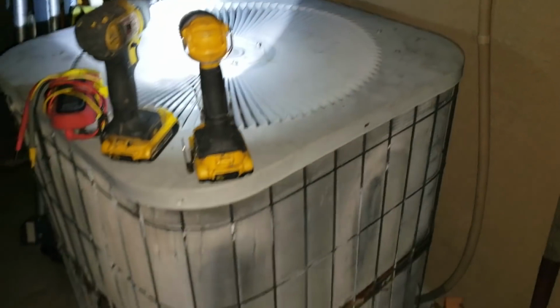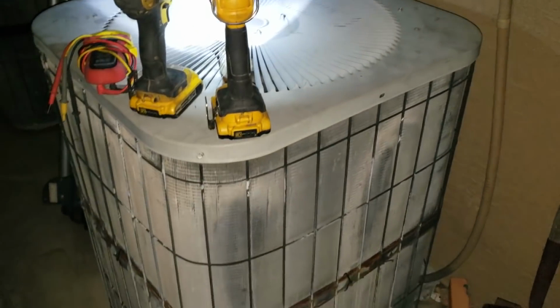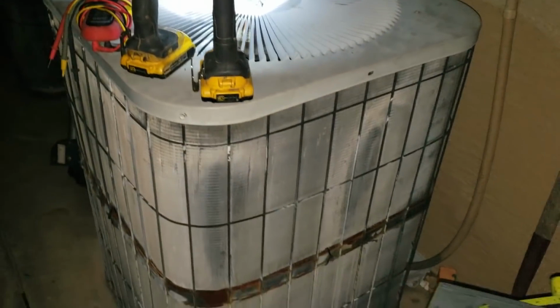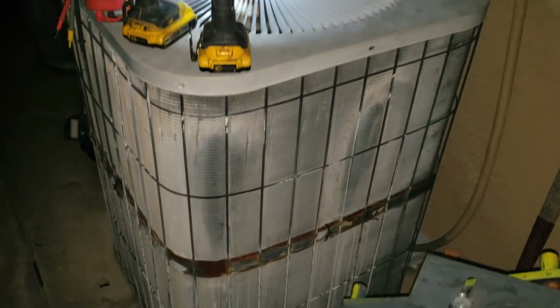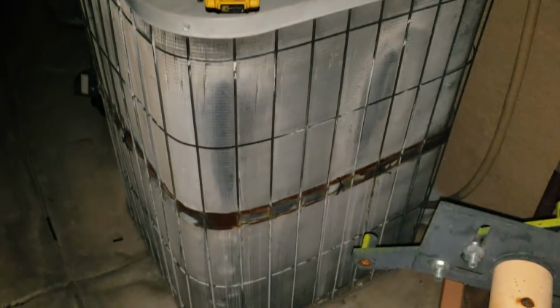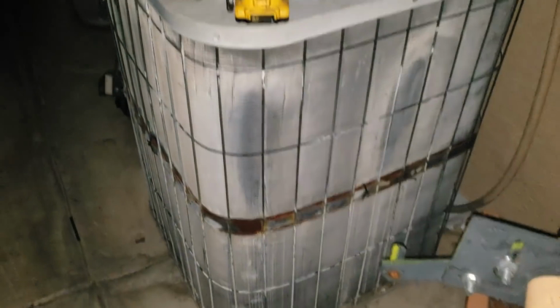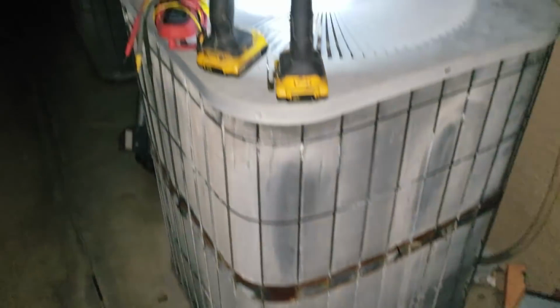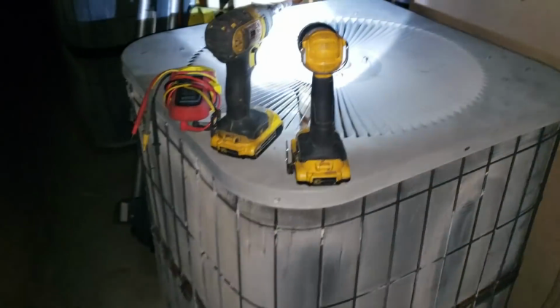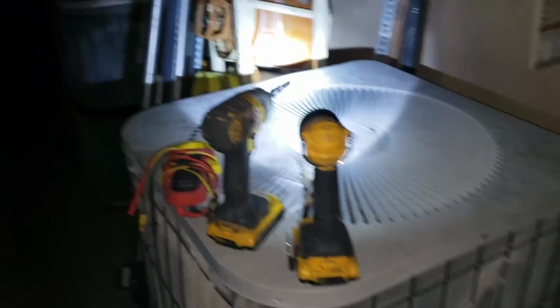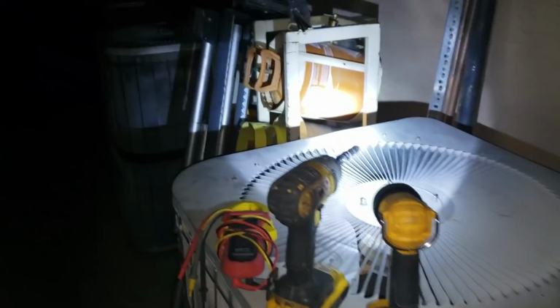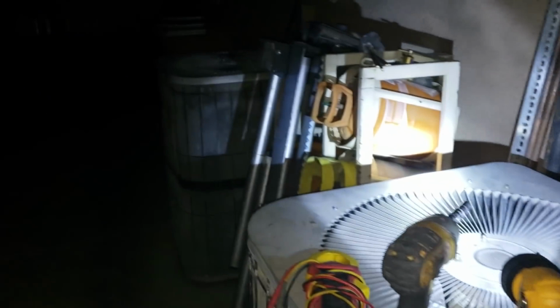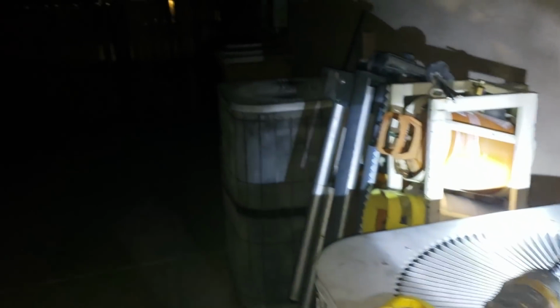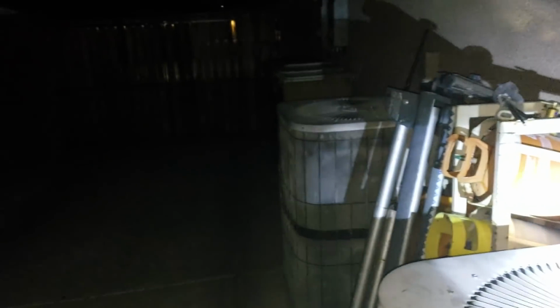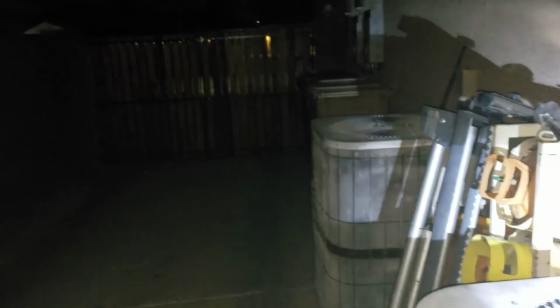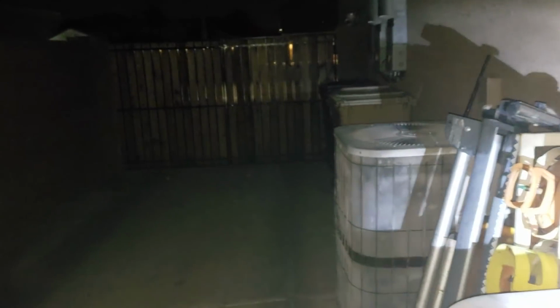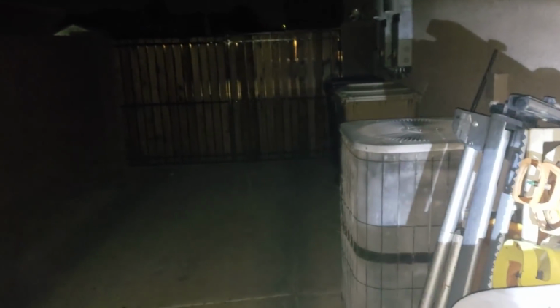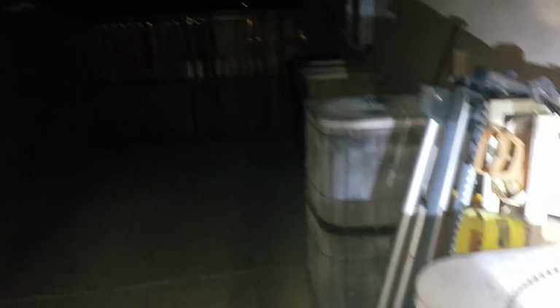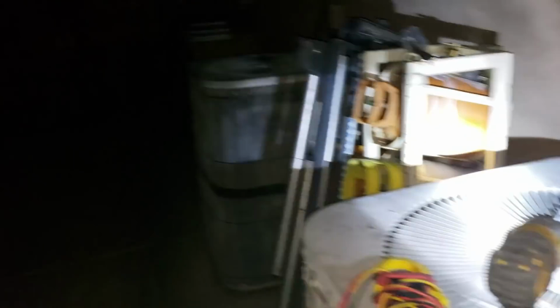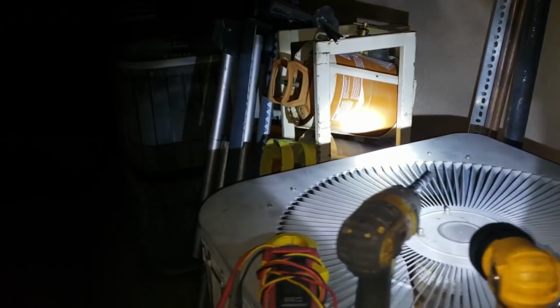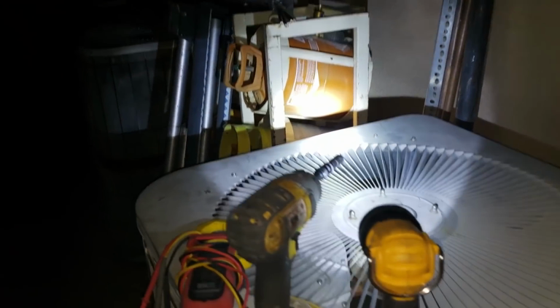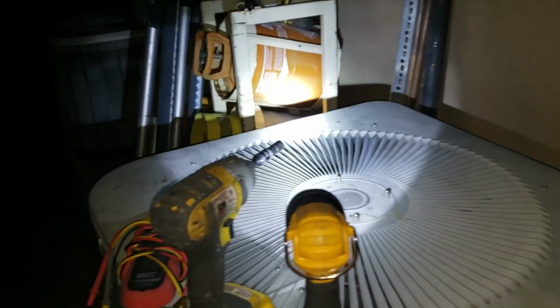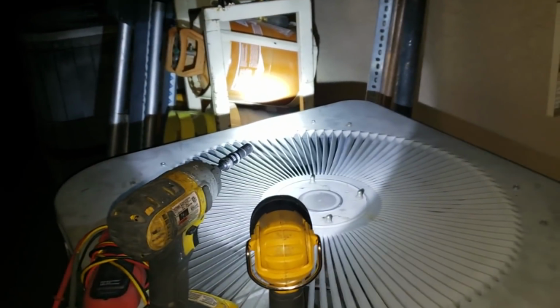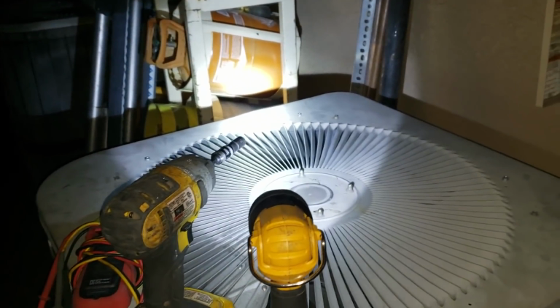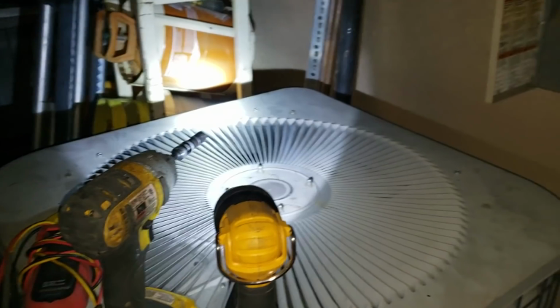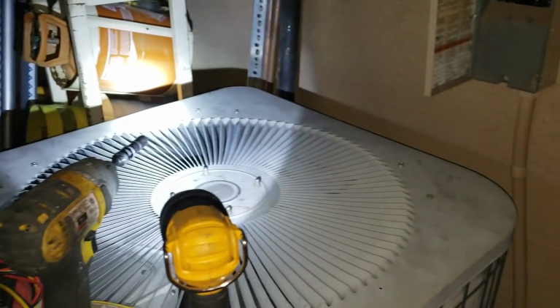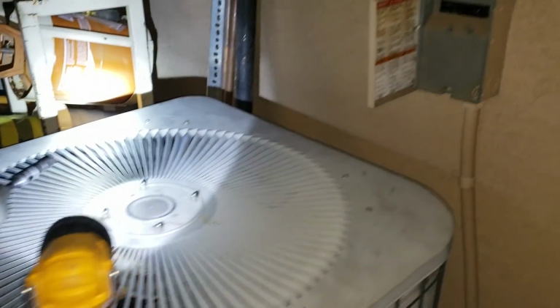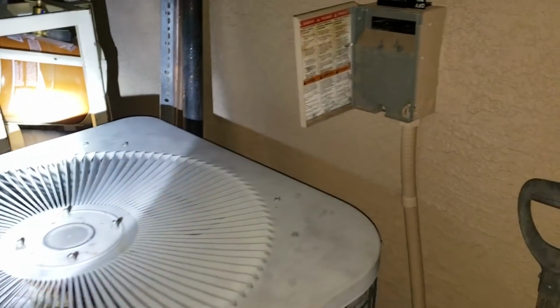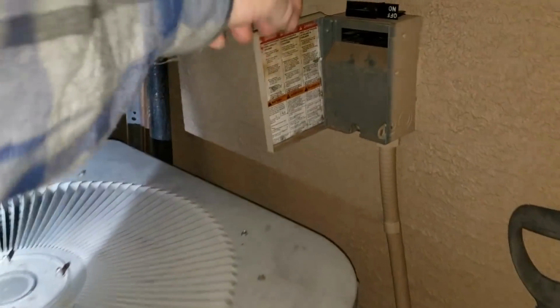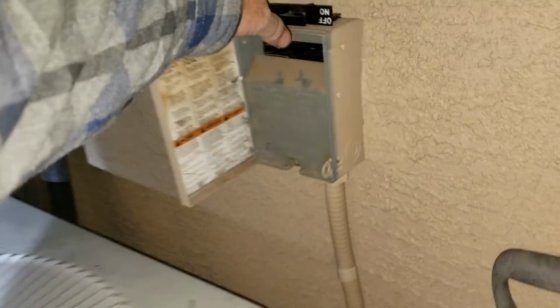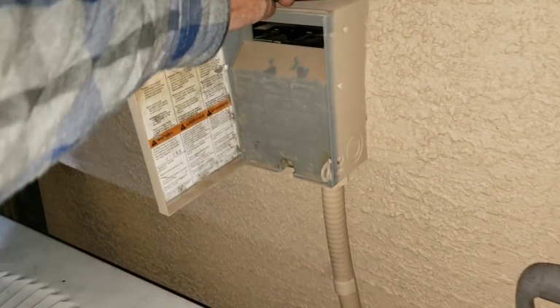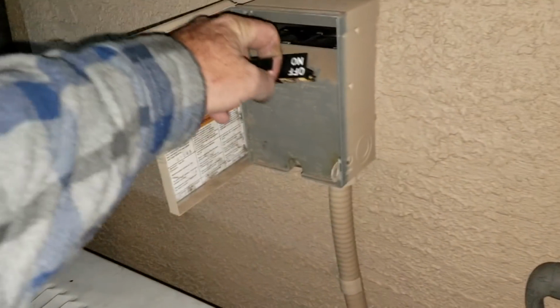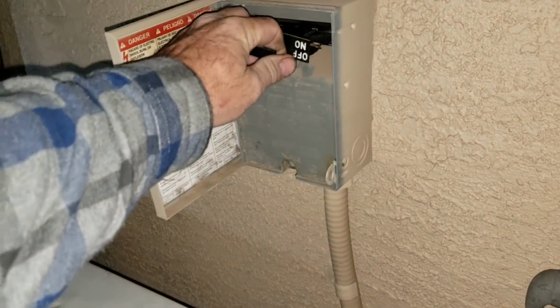One of my Goodman units has broken. I was leaving for work this morning — I do park my work truck behind this RV gate — and I couldn't help but notice the compressor starting and stopping. Let's see if it's doing it now.